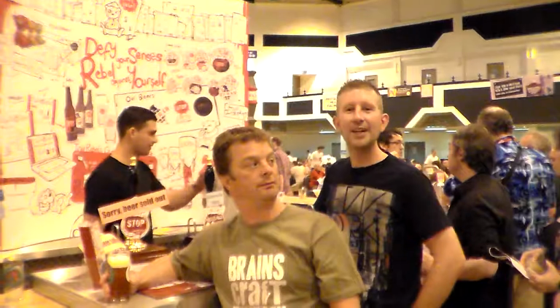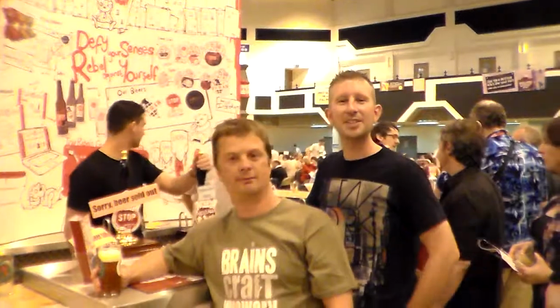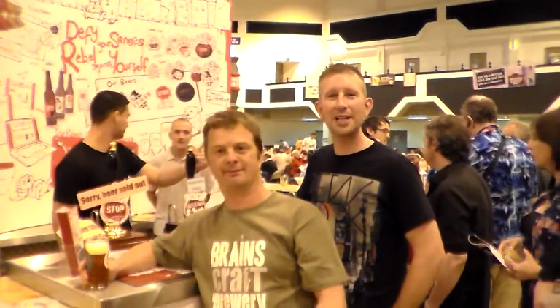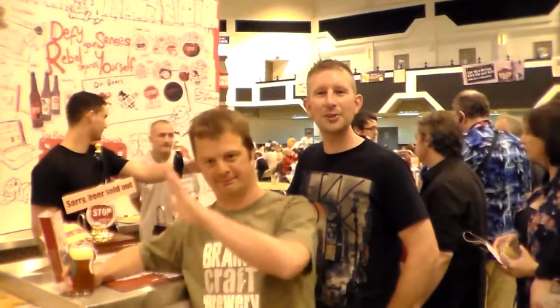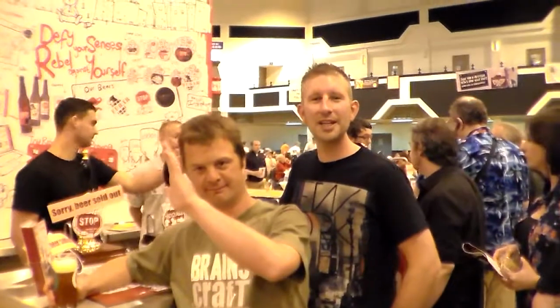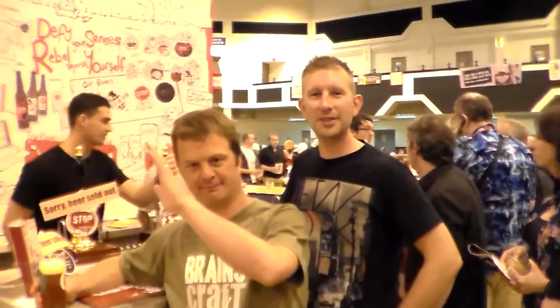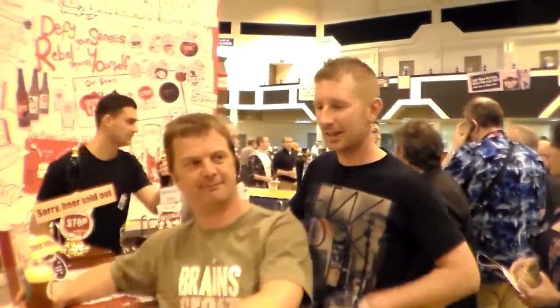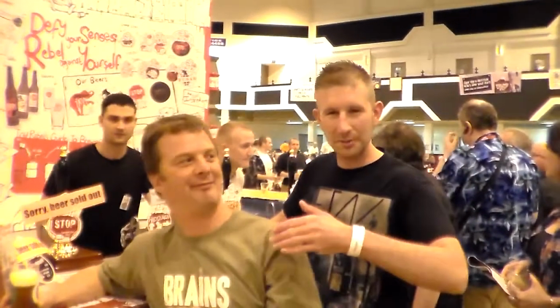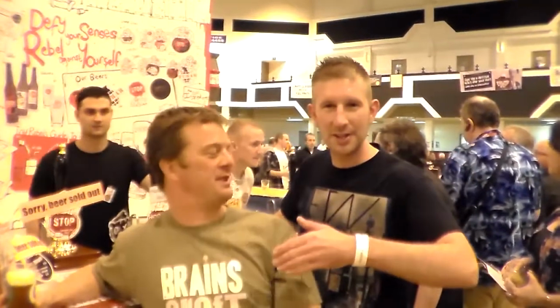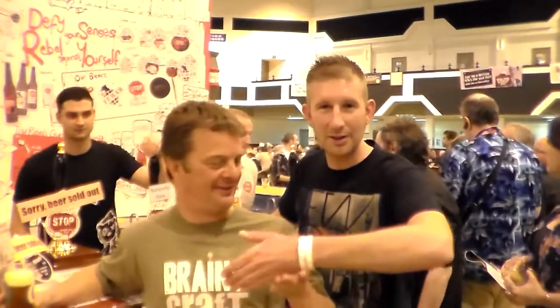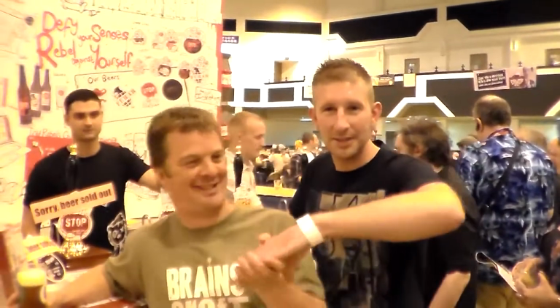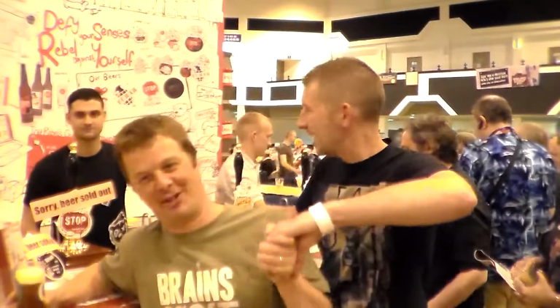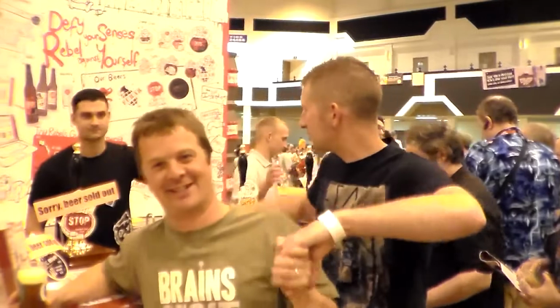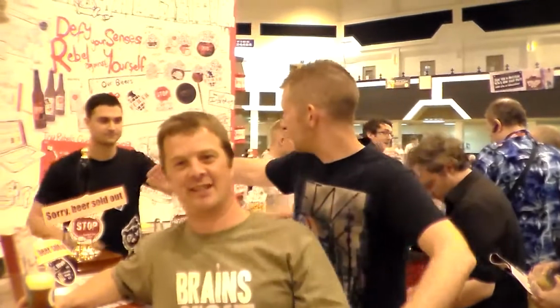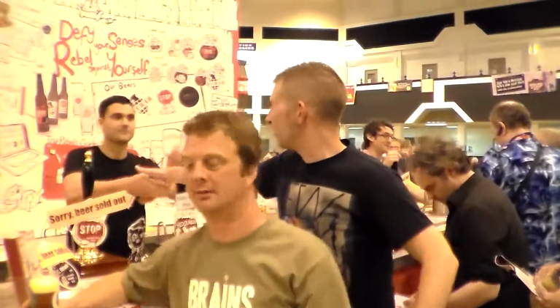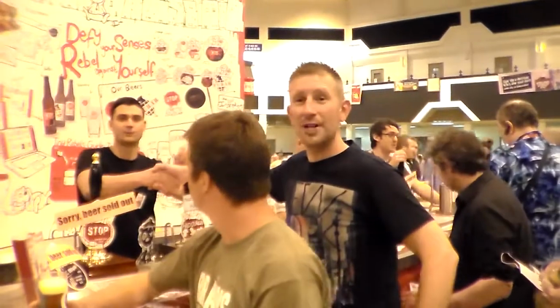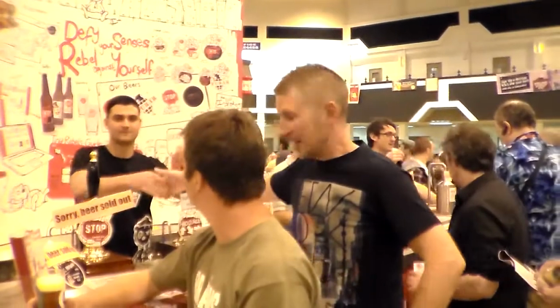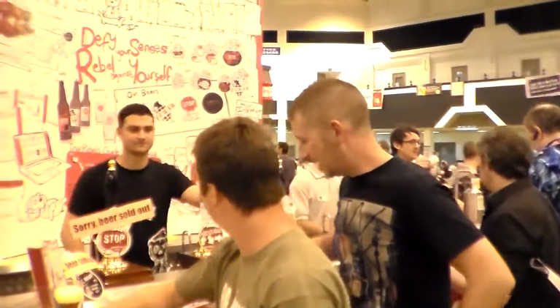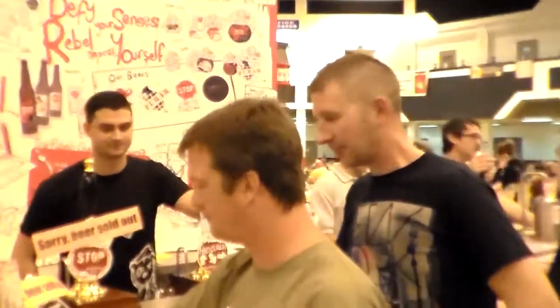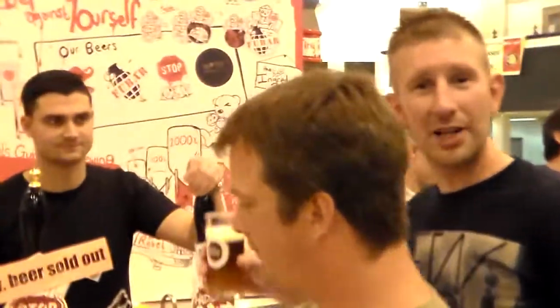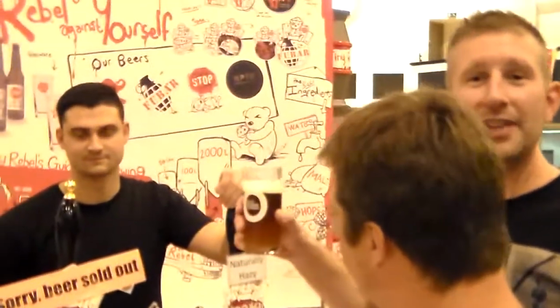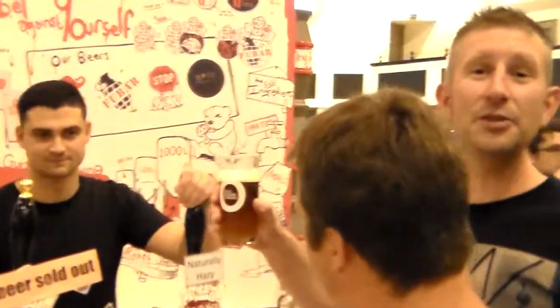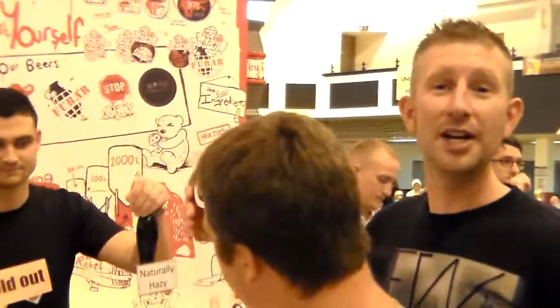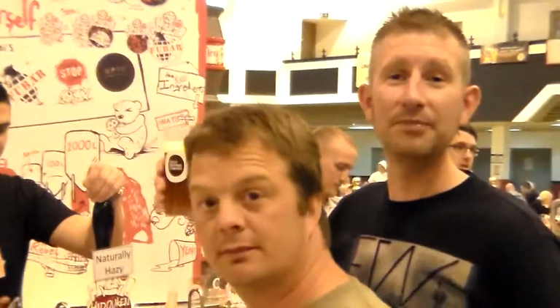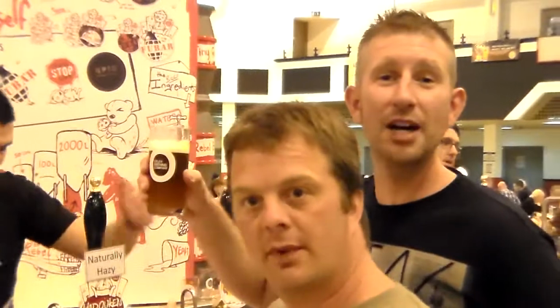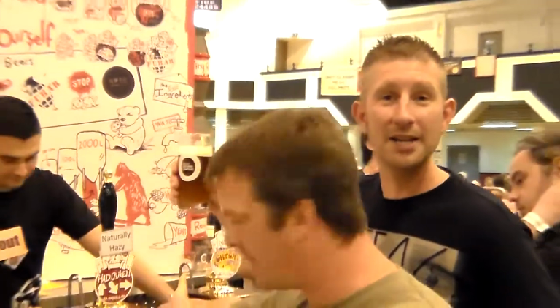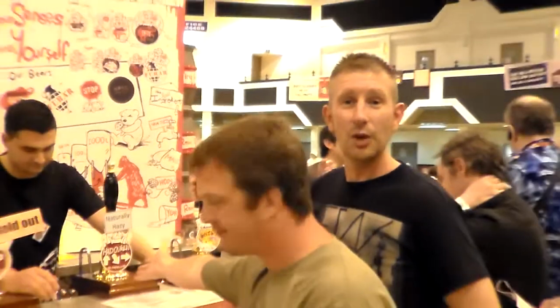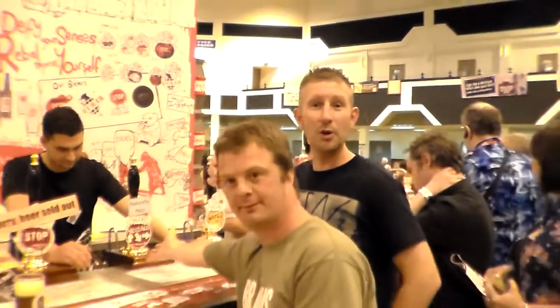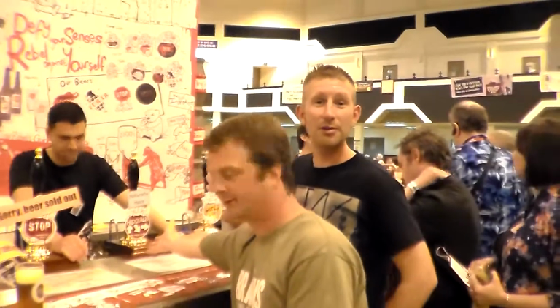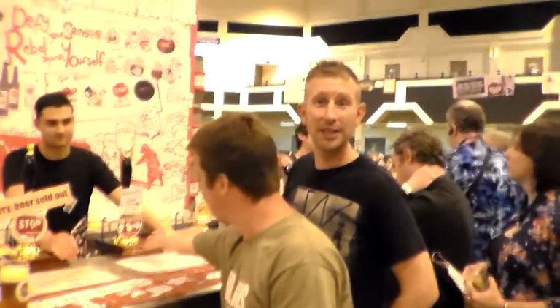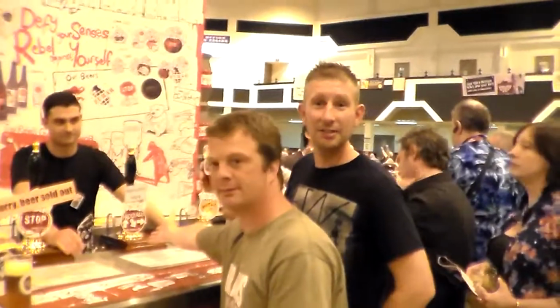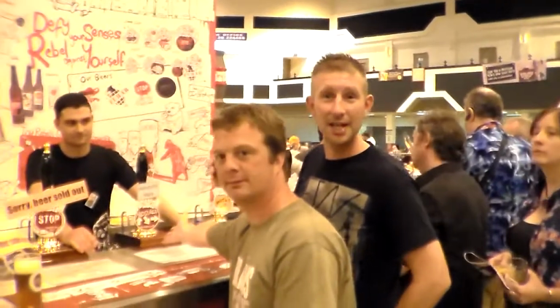Hi there, Somerset Railroad Reviews here with Simon and Railroad Guy. We've currently got here their Hadouken IPA, which we'll be reviewing right now.